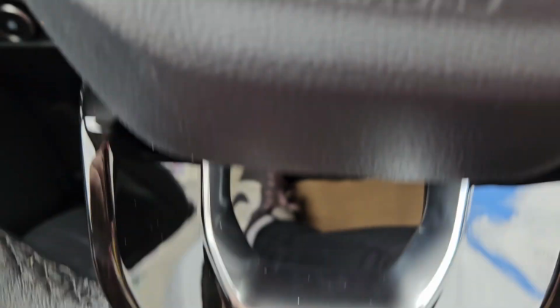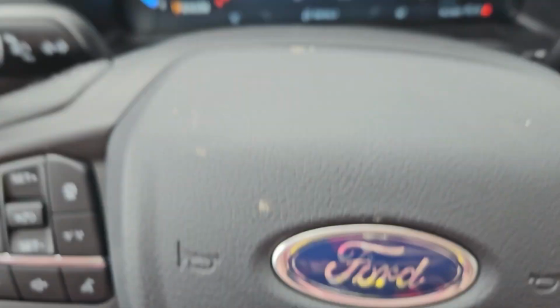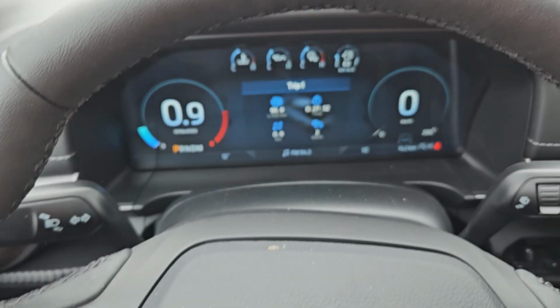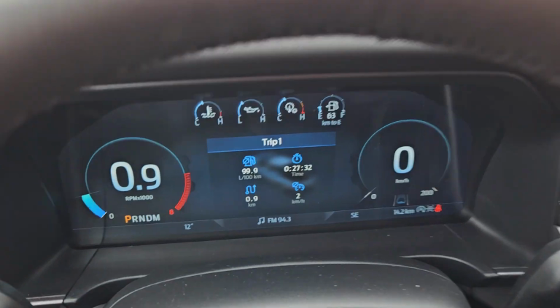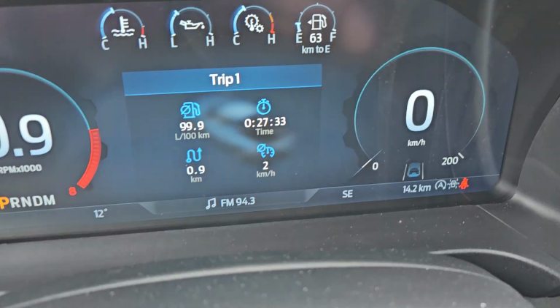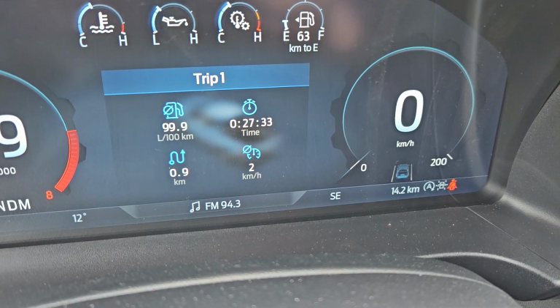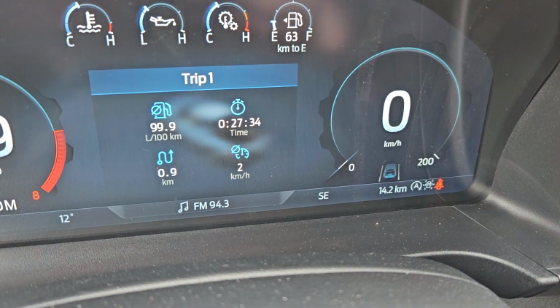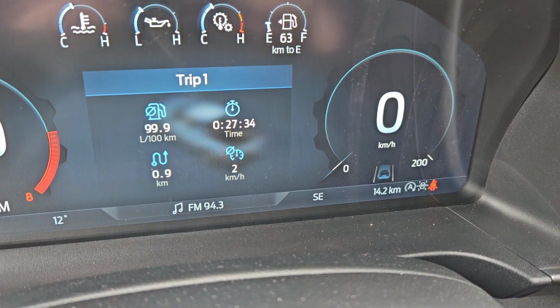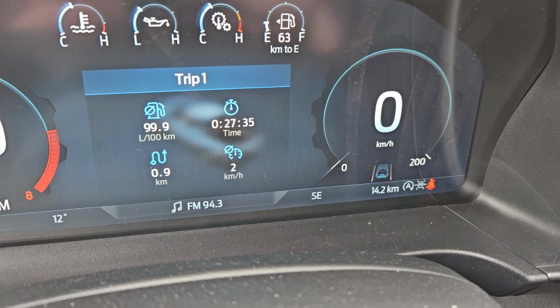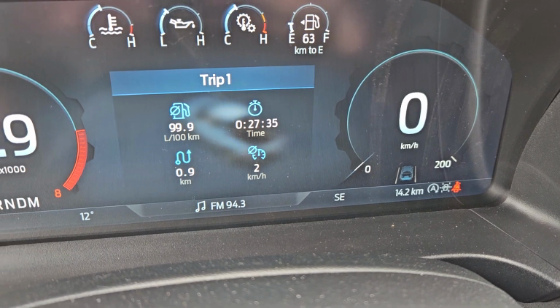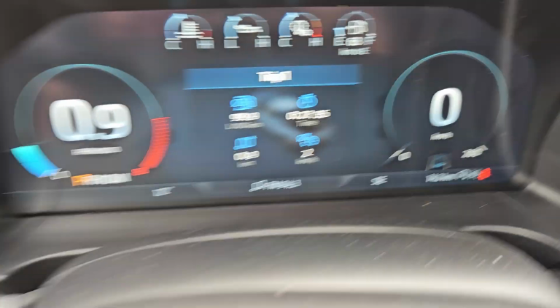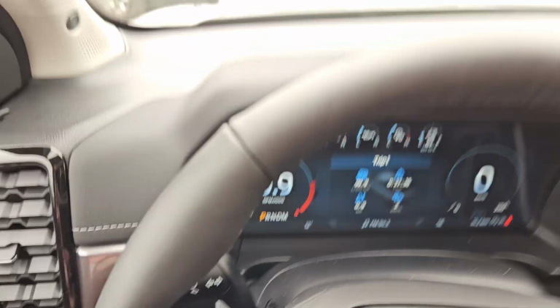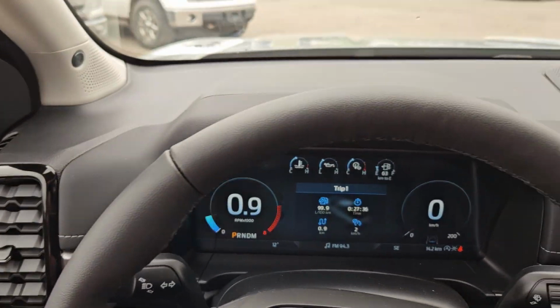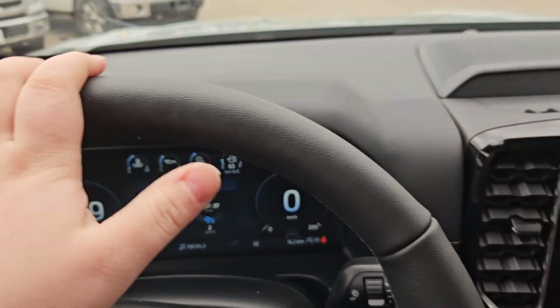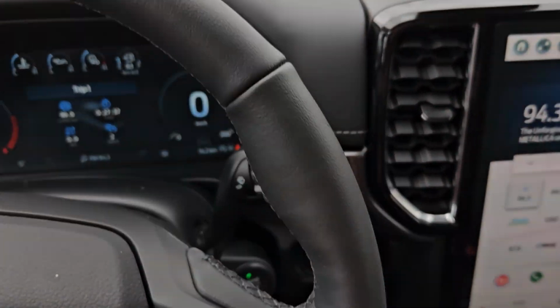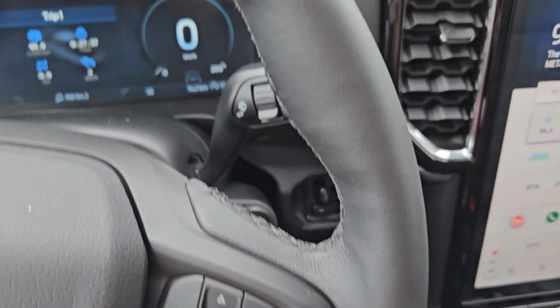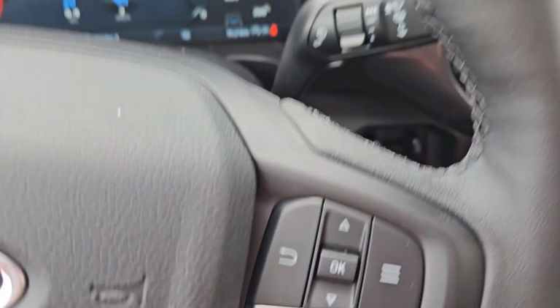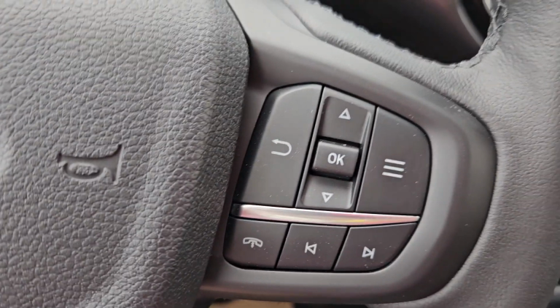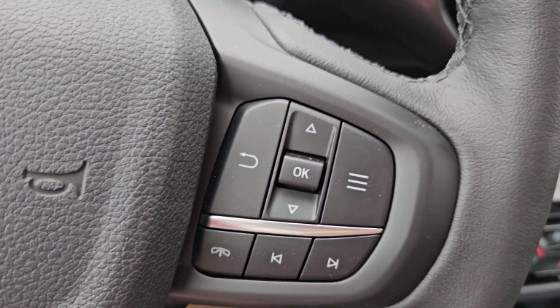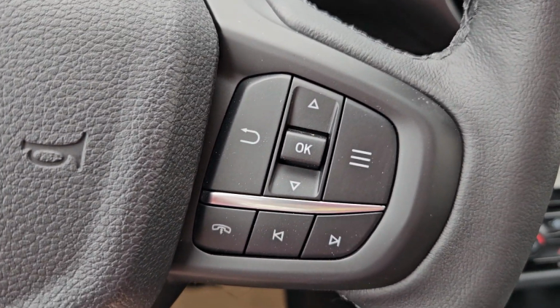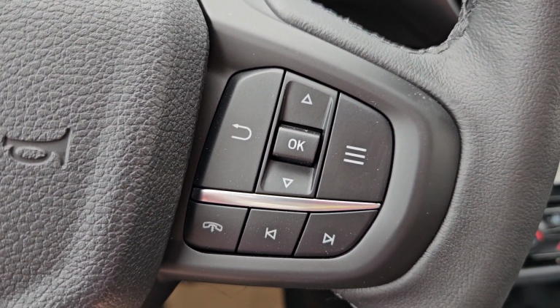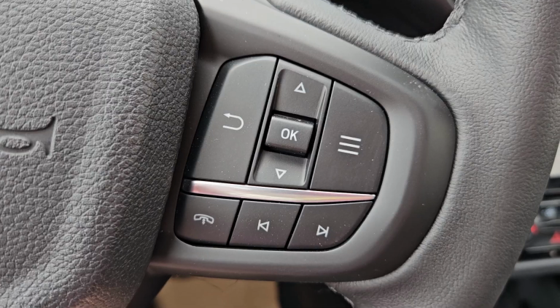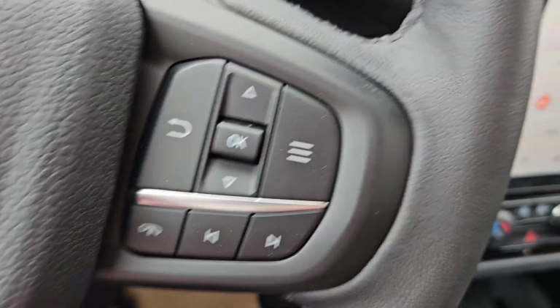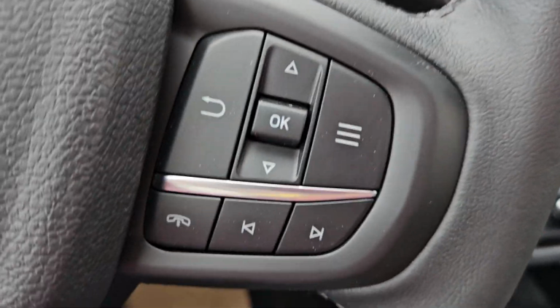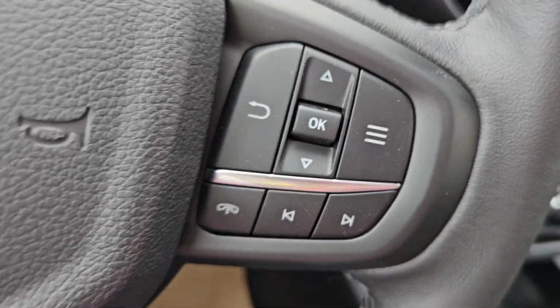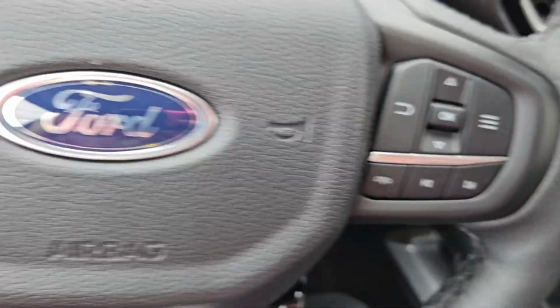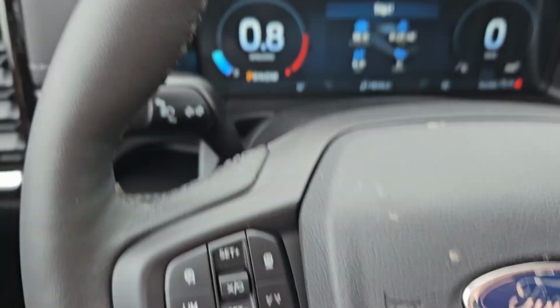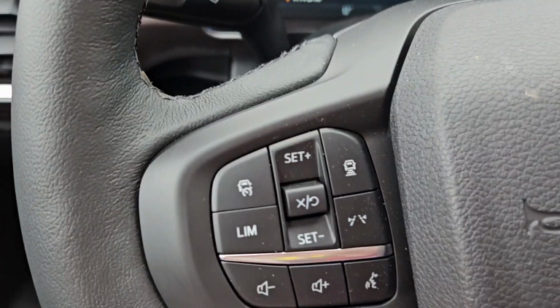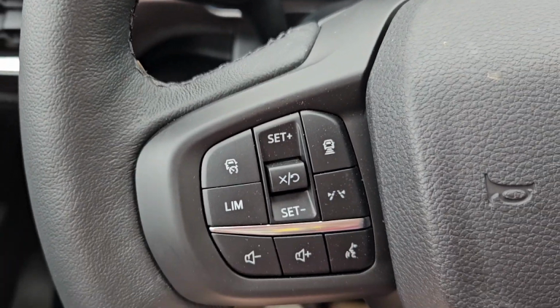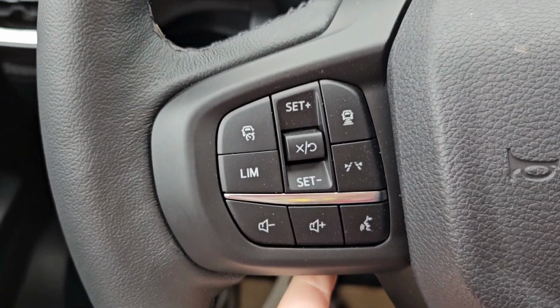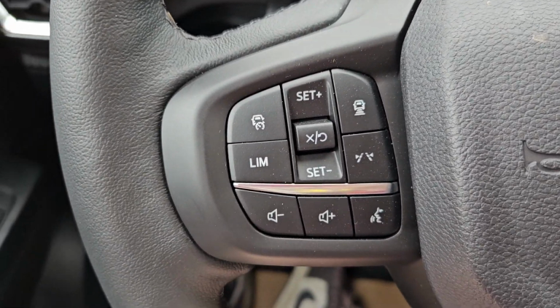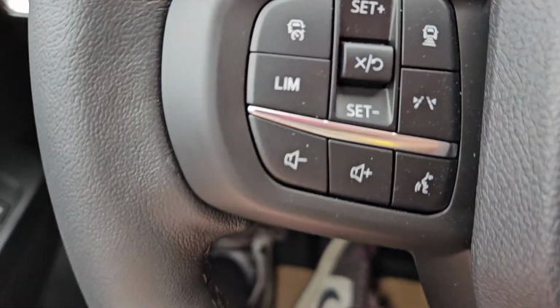Taking a look at the vehicle while it's running, we can see the odometer sitting at 14.2 kilometers. We do have a nice leather wrapped heated steering wheel. You have your toggle for your main menu, phone and media, cruise control, voice and volume.